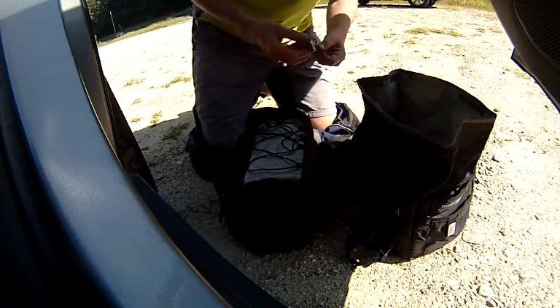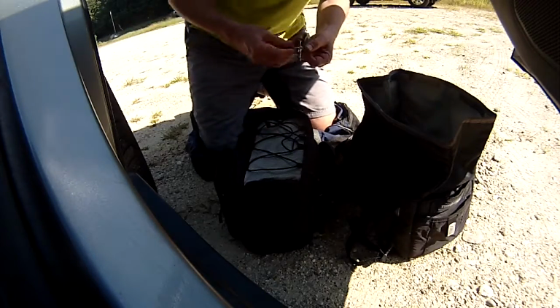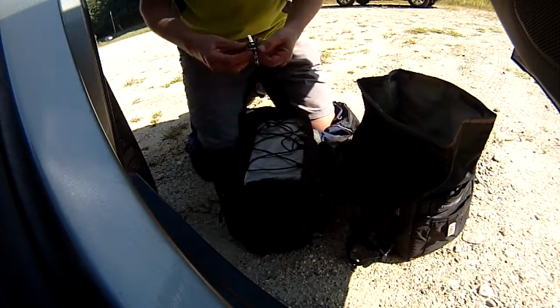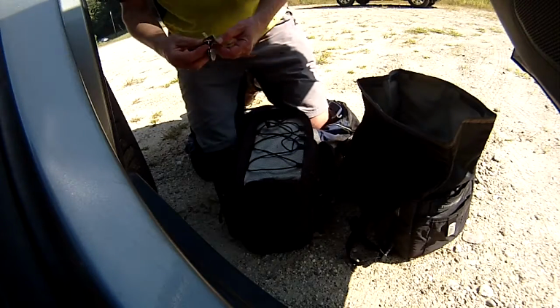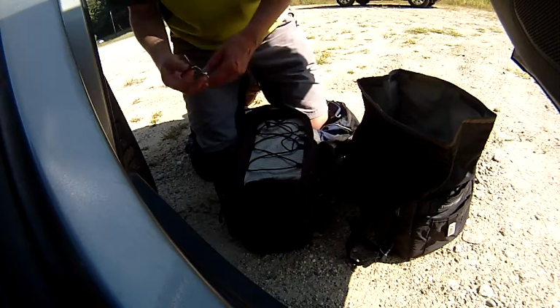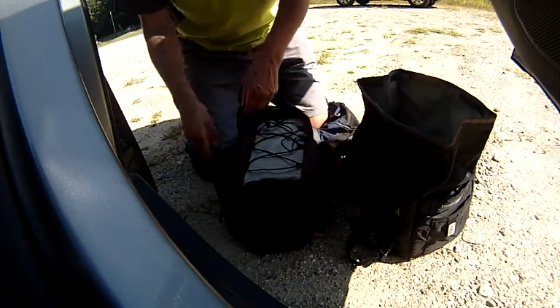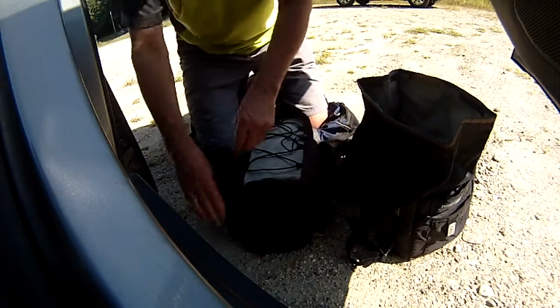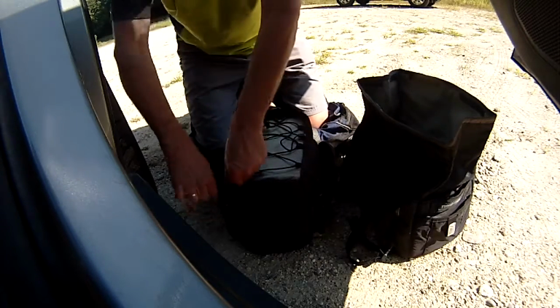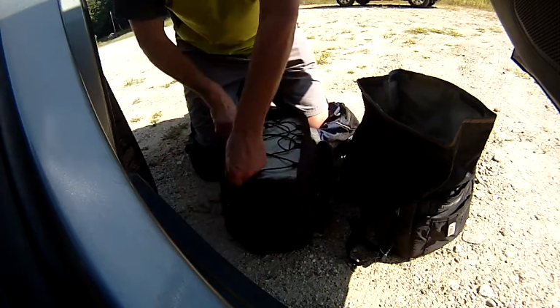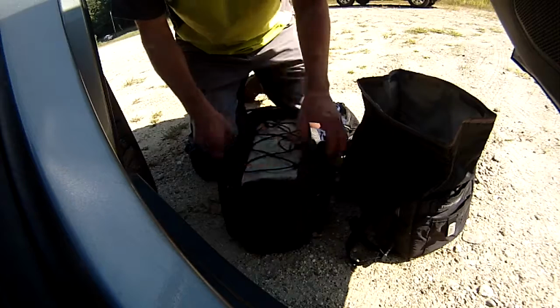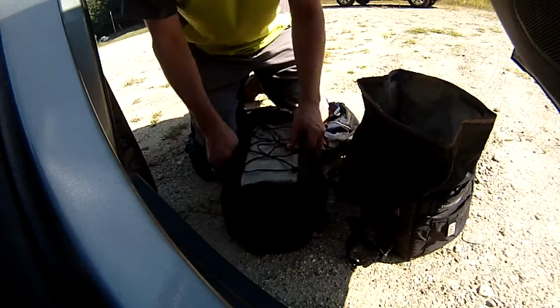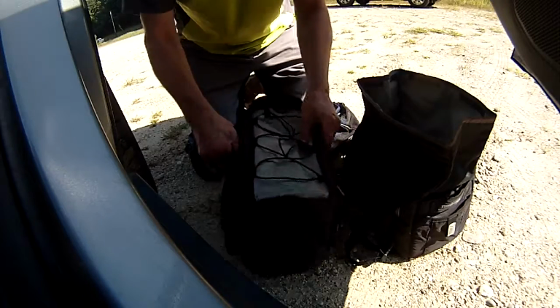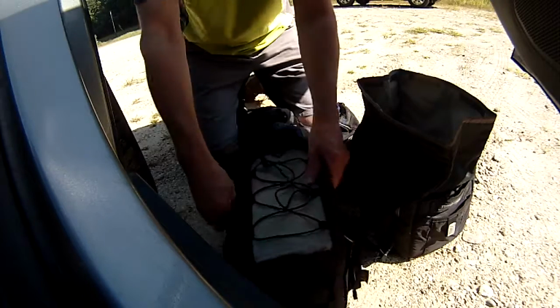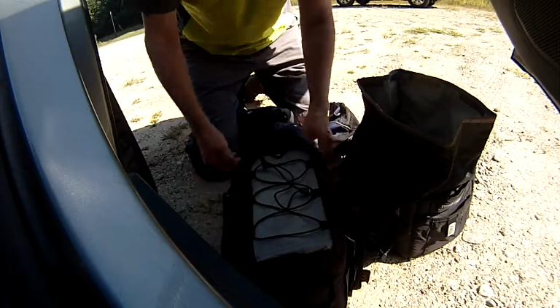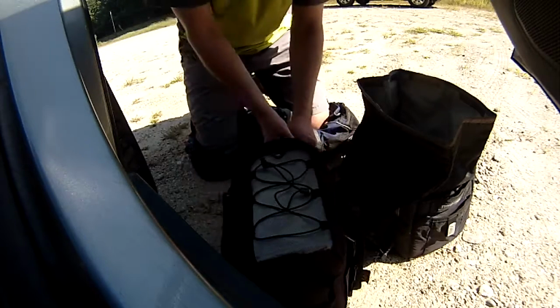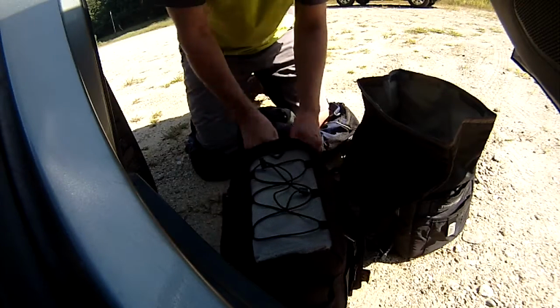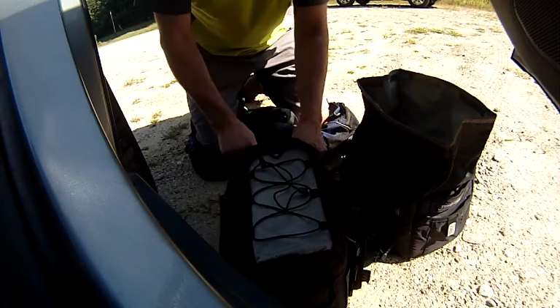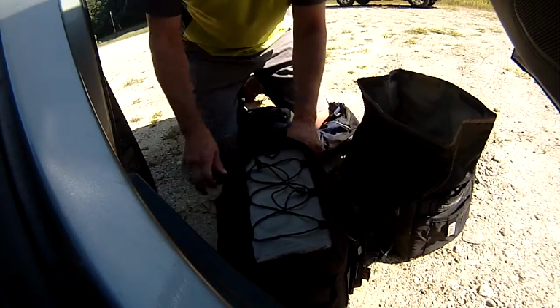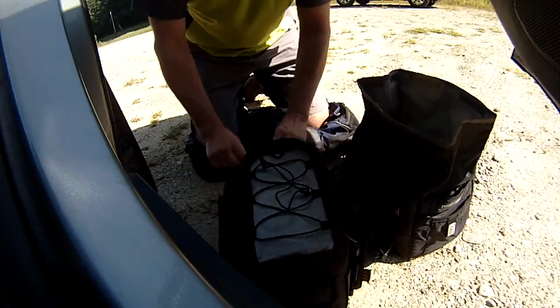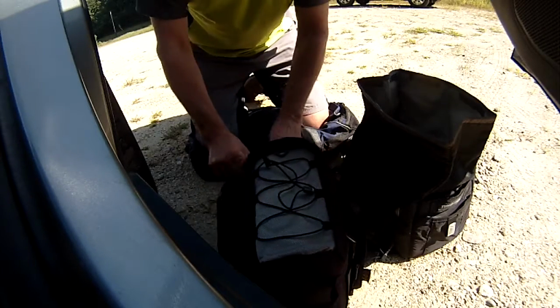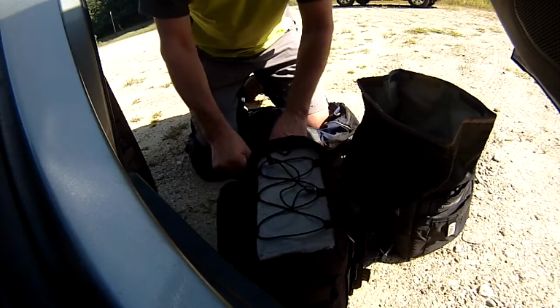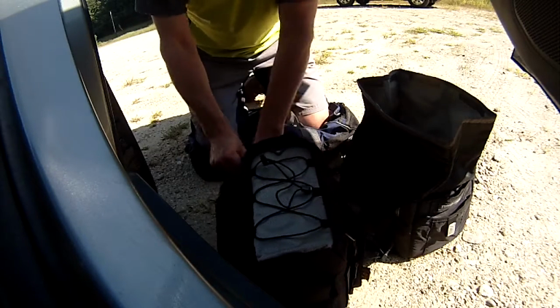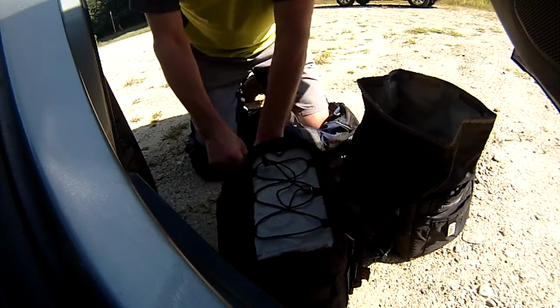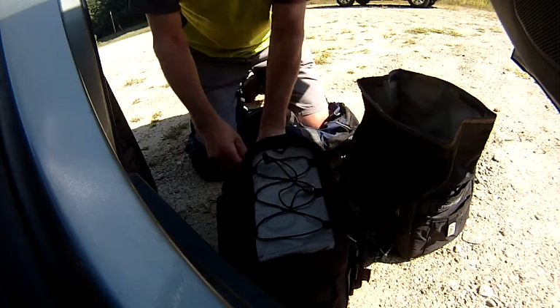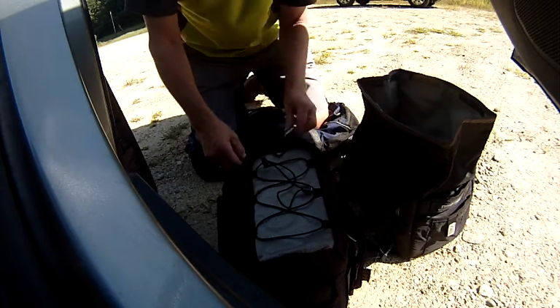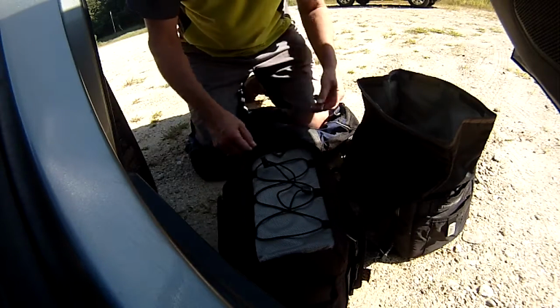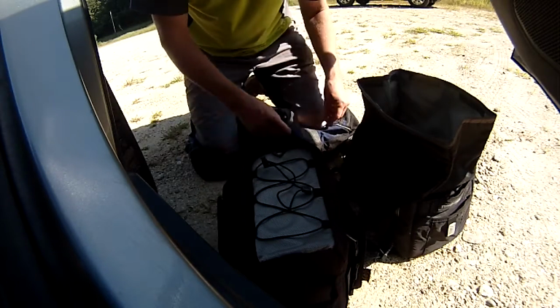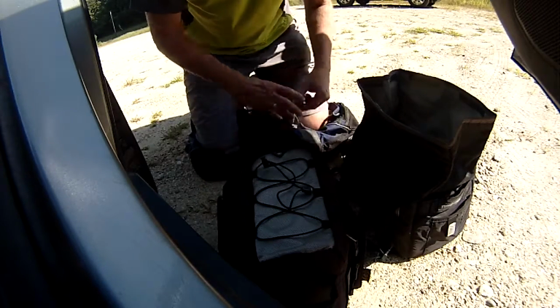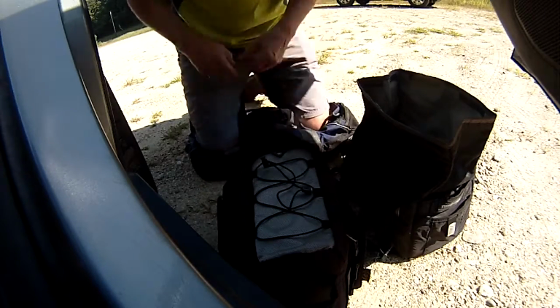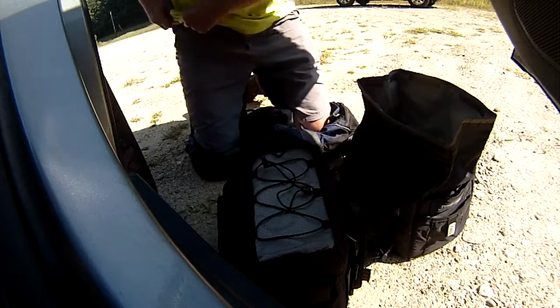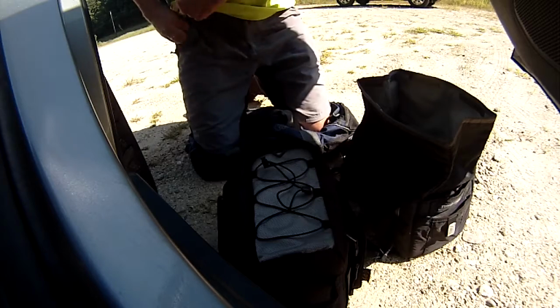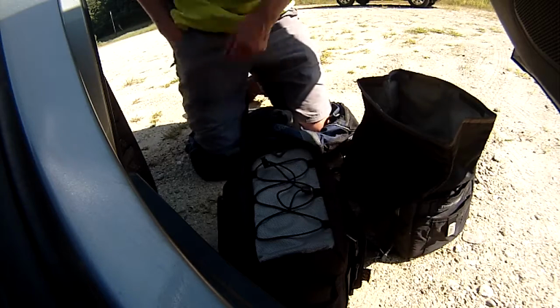Bike lock — I'll leave that, I'm not going to need that. This is a bike computer; put that in my pocket.